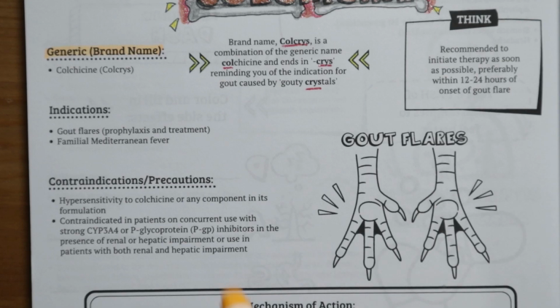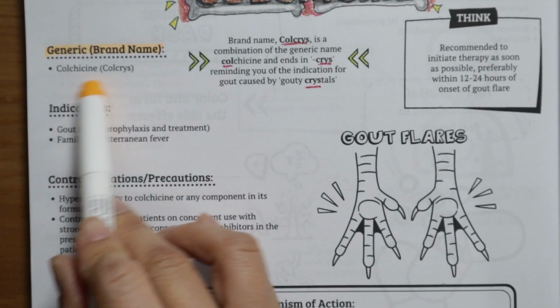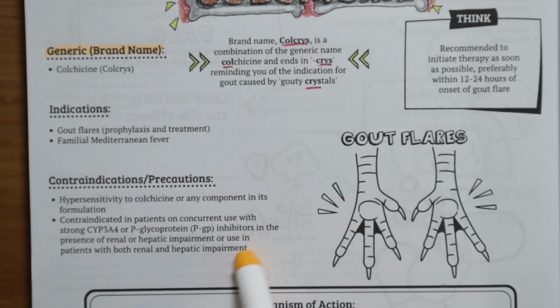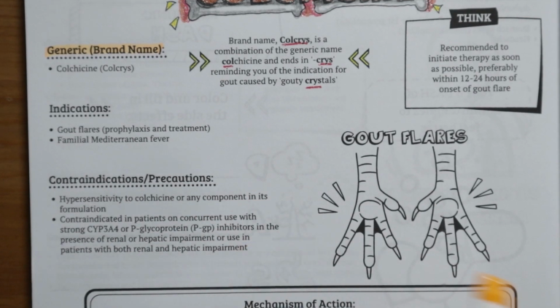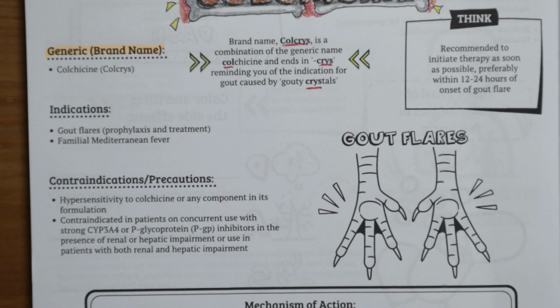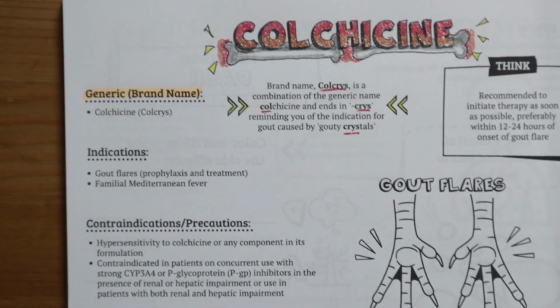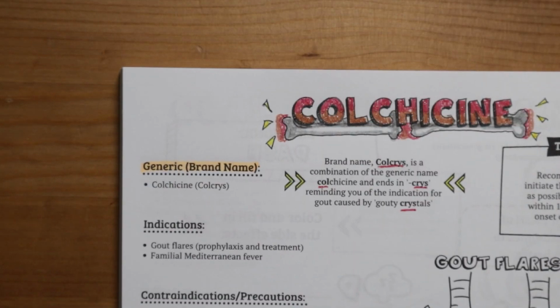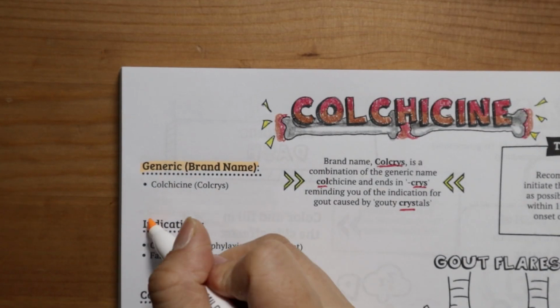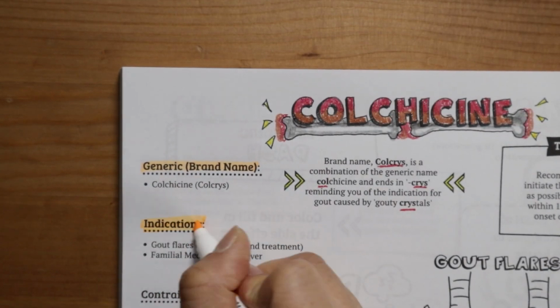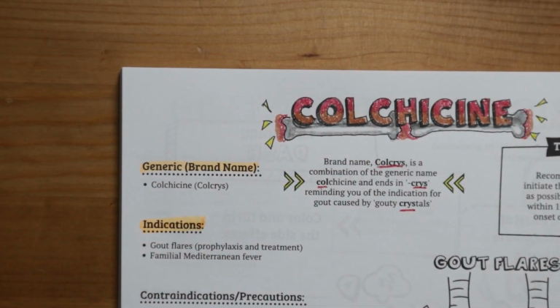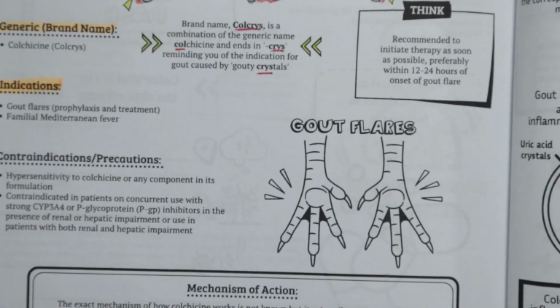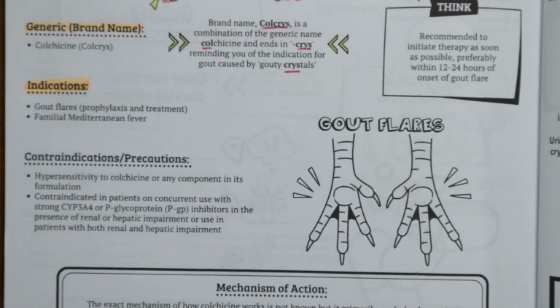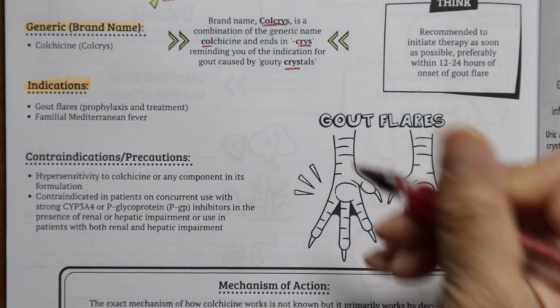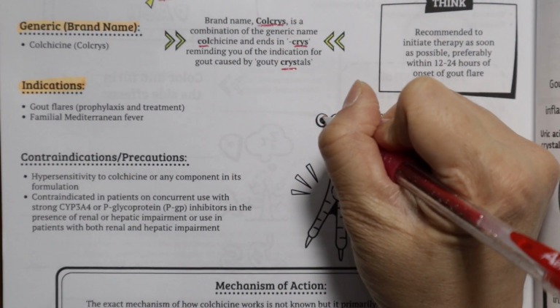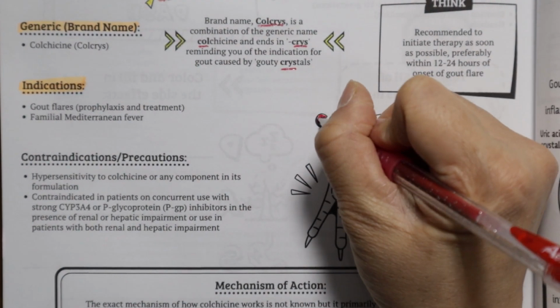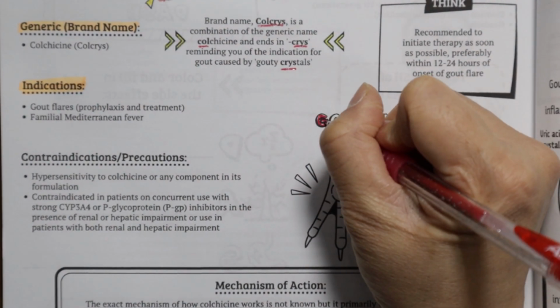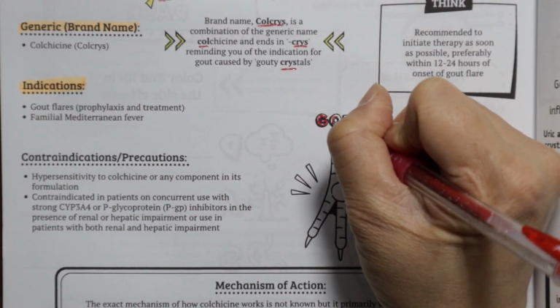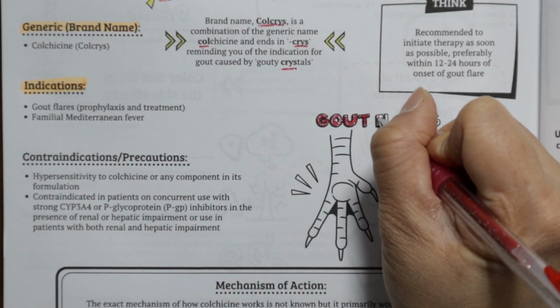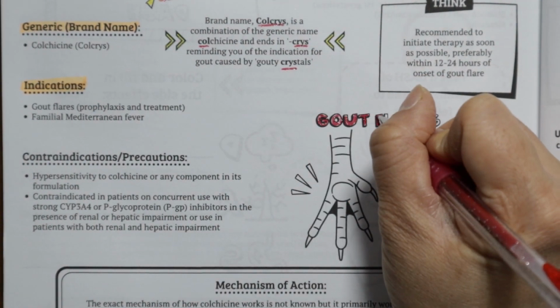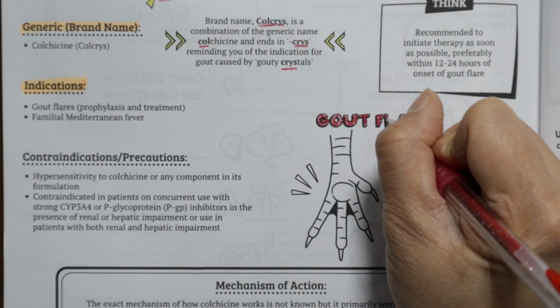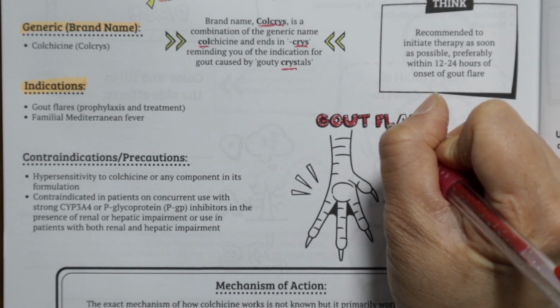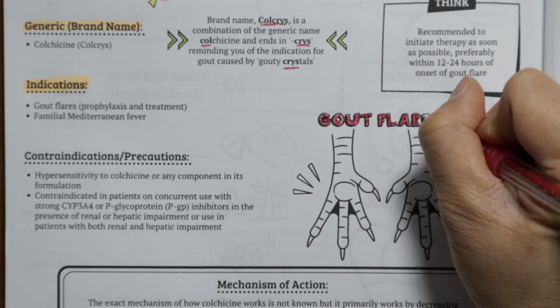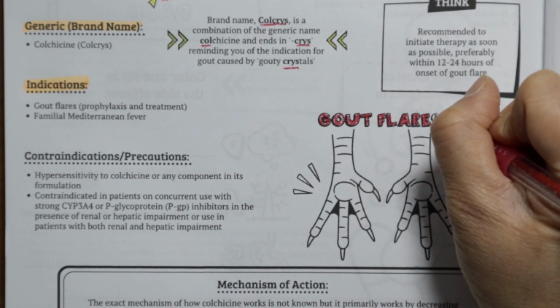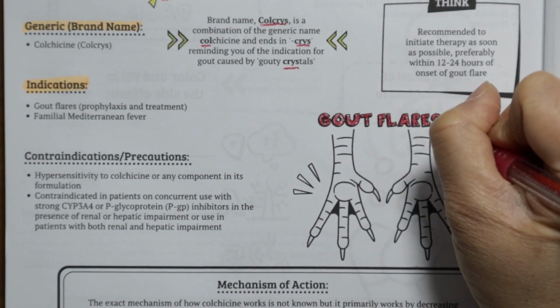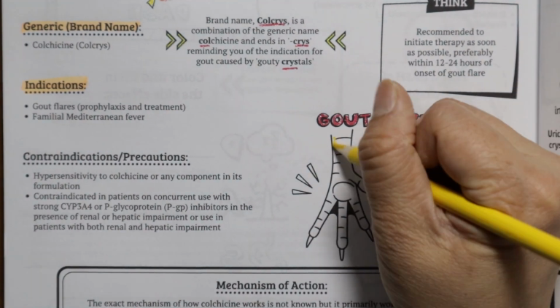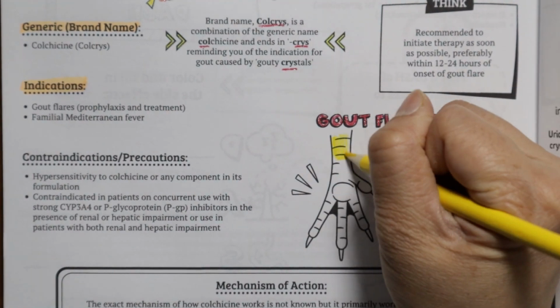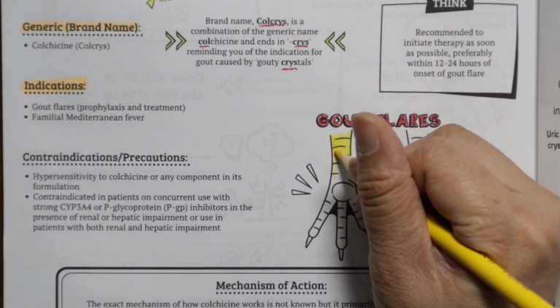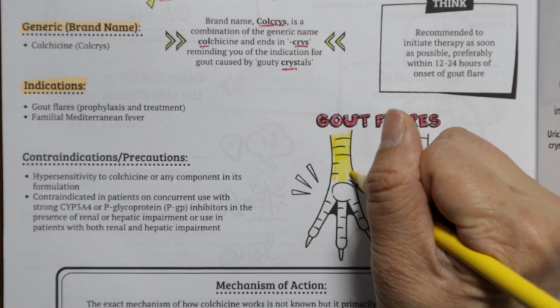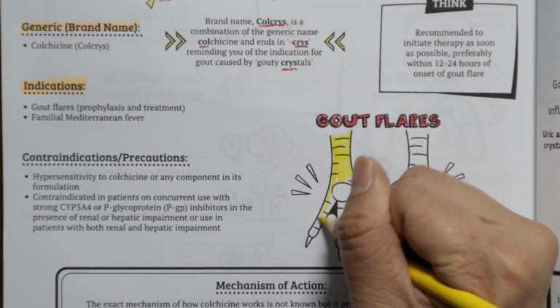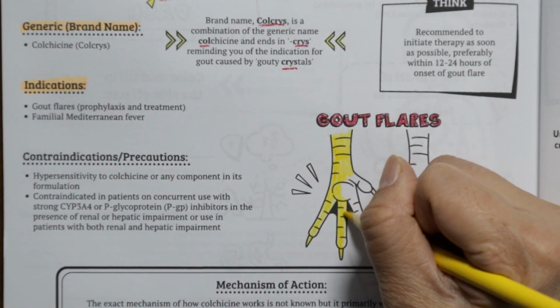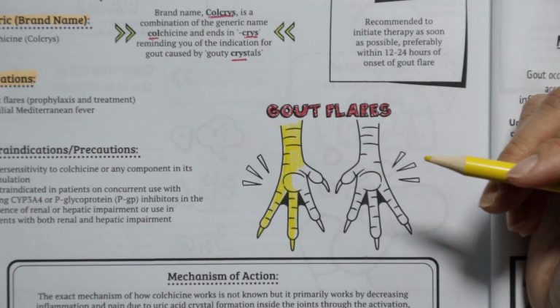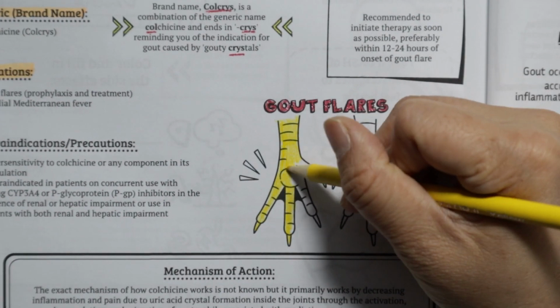Colchicine is used in the prophylaxis and treatment of gout flares. It can also be used to treat familial Mediterranean fever.